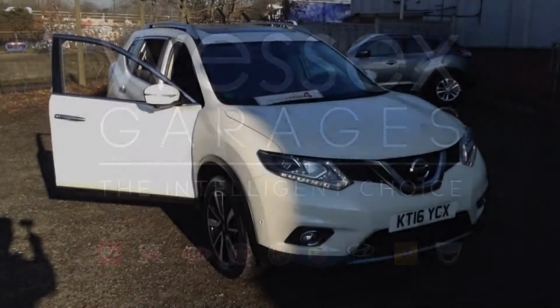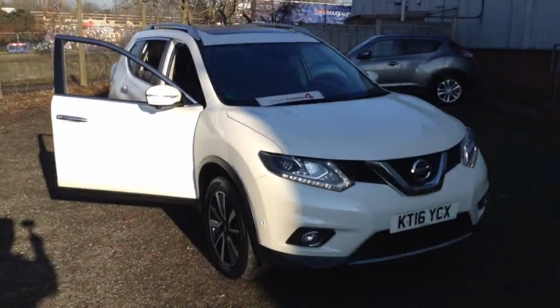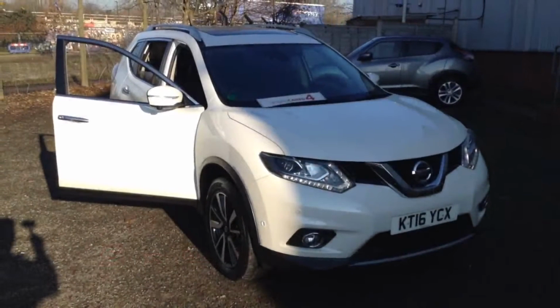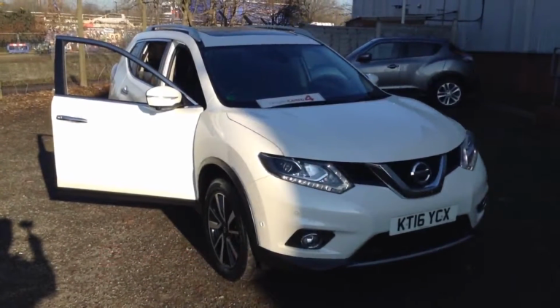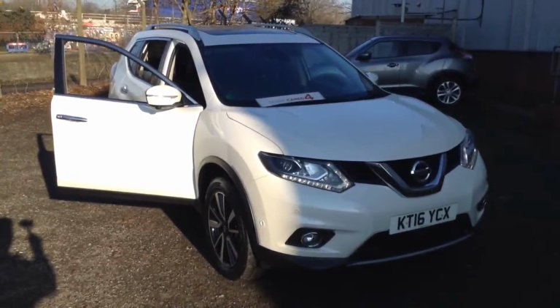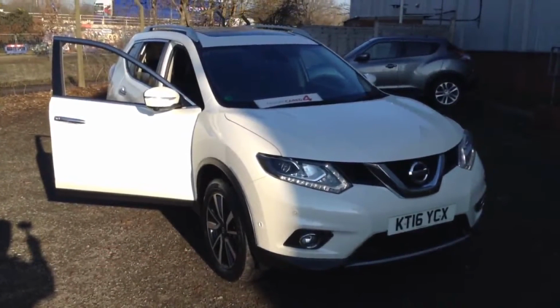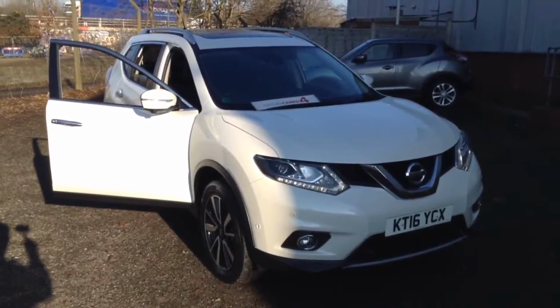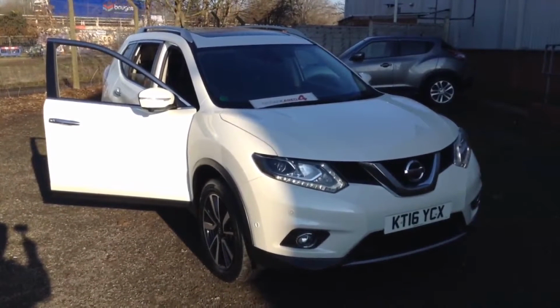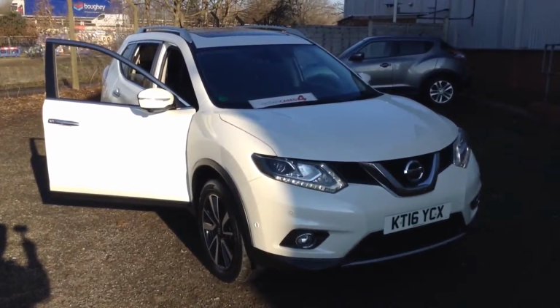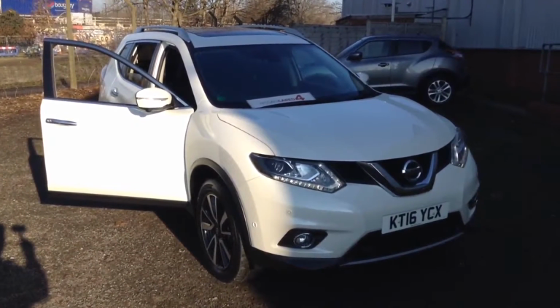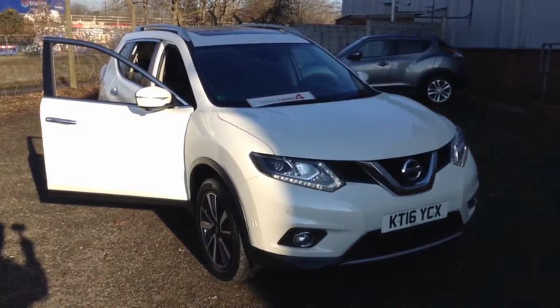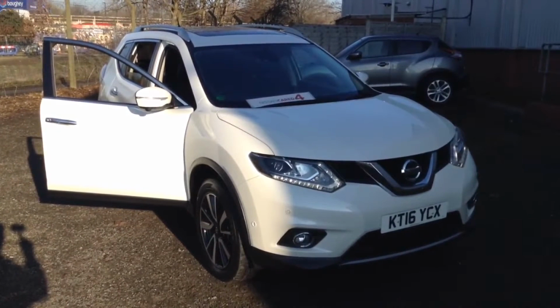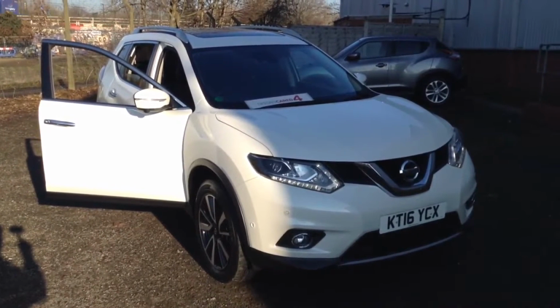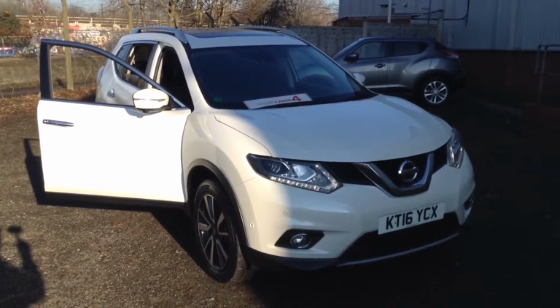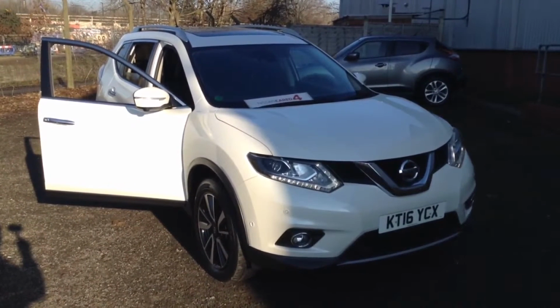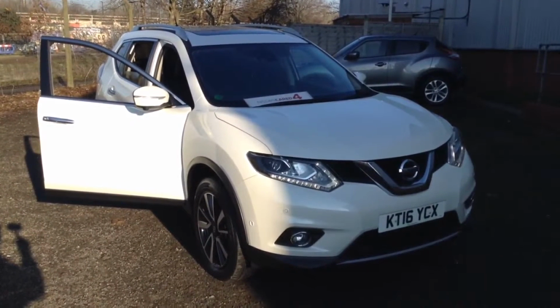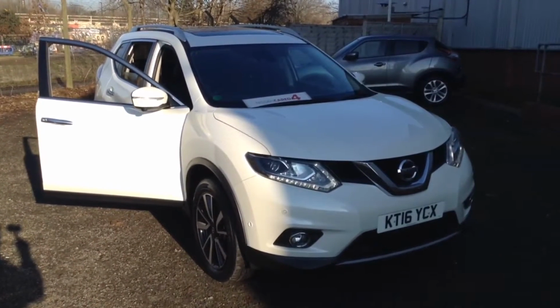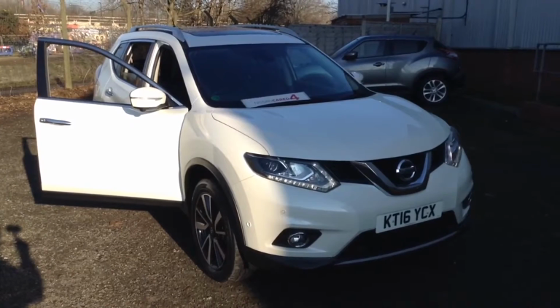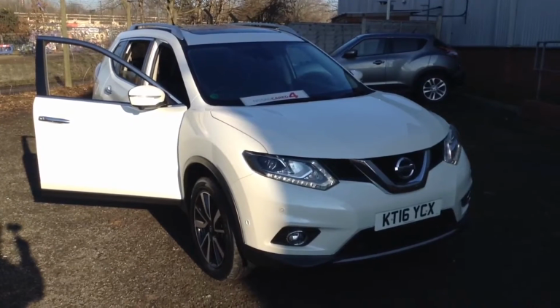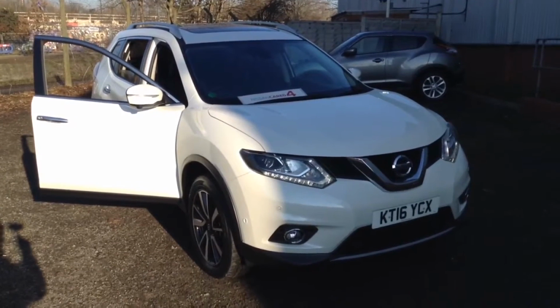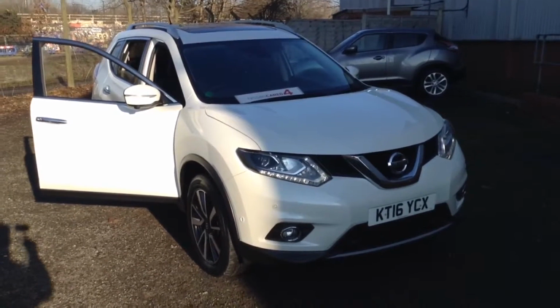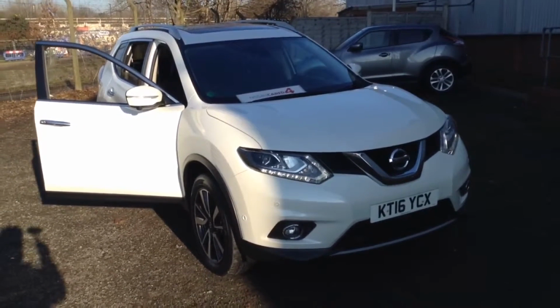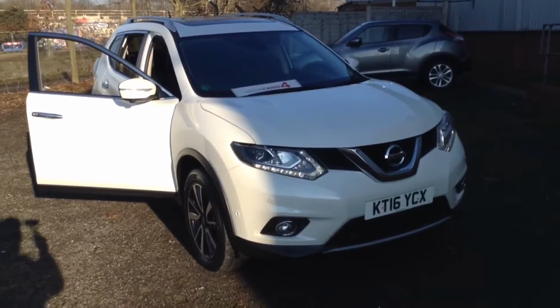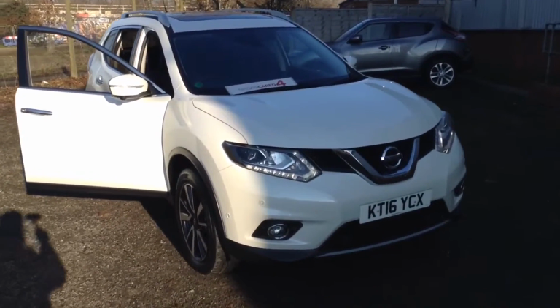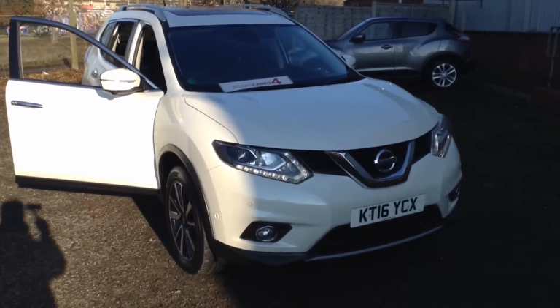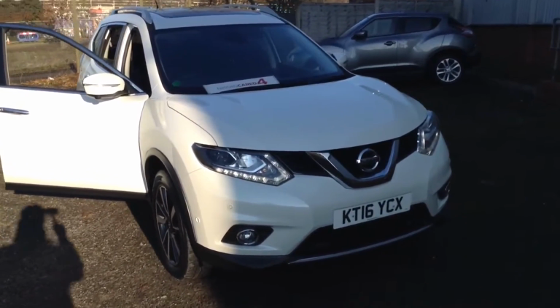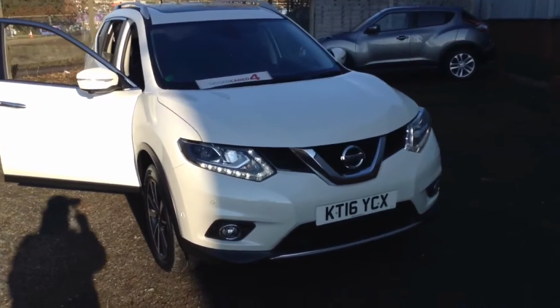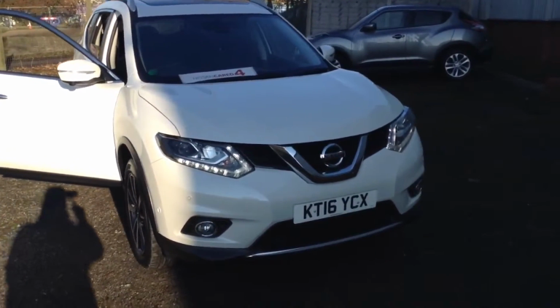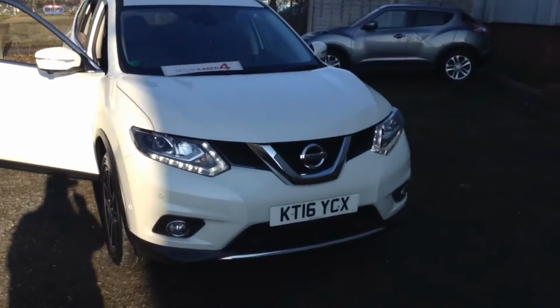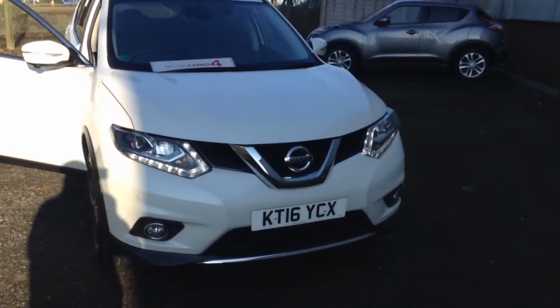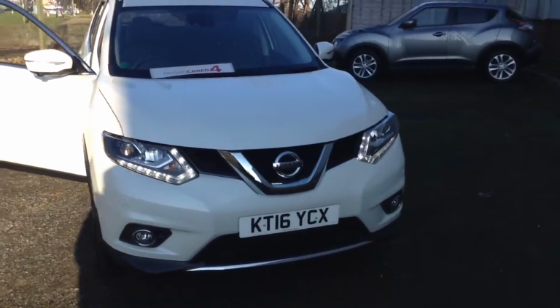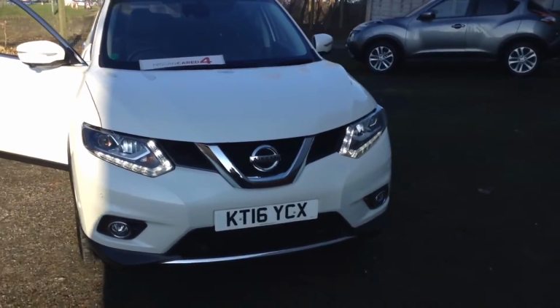Welcome to the Wessex Used Car Supercentre on Peniwar Road in Bristol. Here we have a used Nissan X-Trail Tekna. This top-of-the-range seven-seater all-mode 4x4 was registered in July 2016.